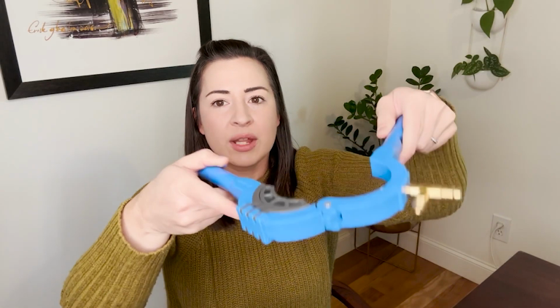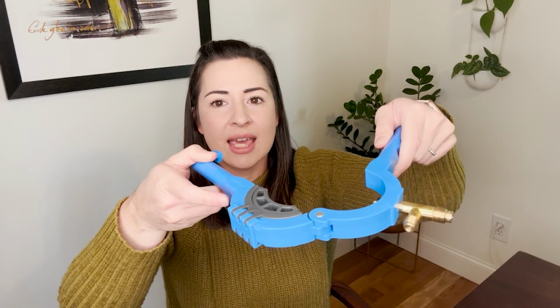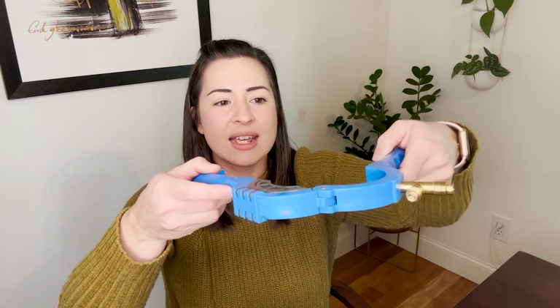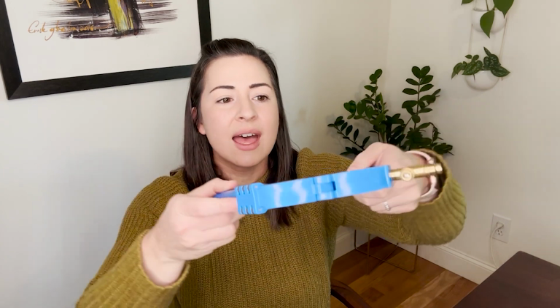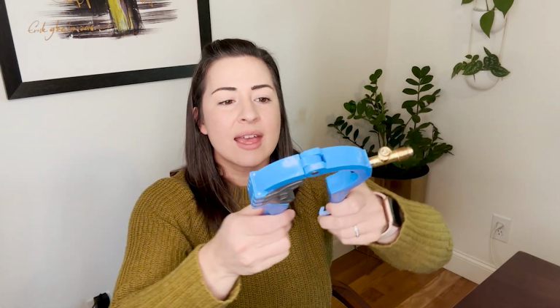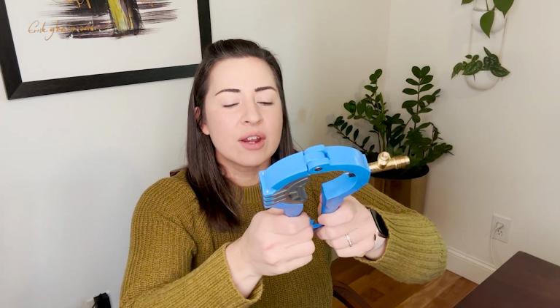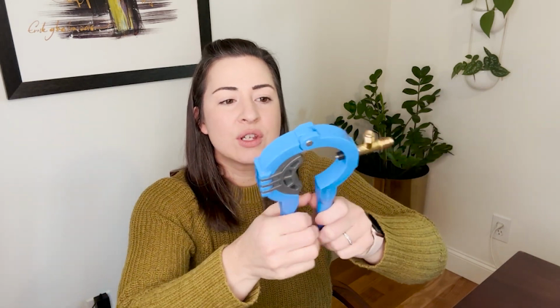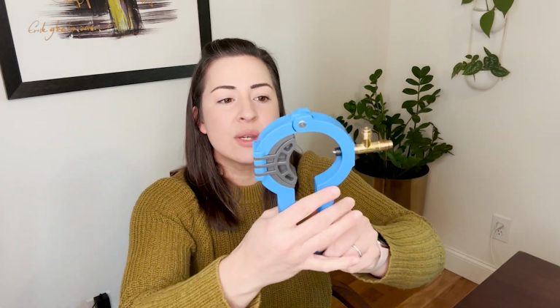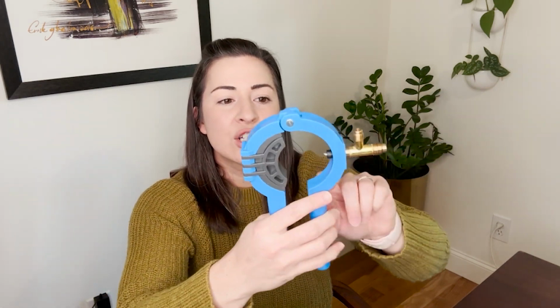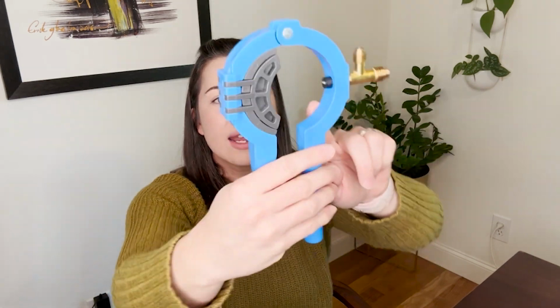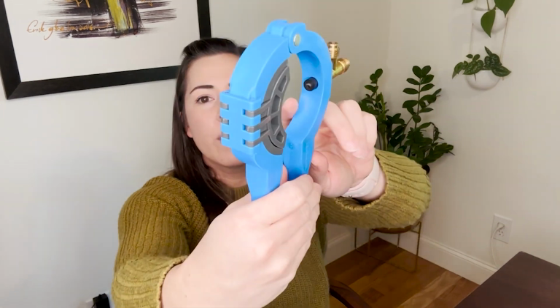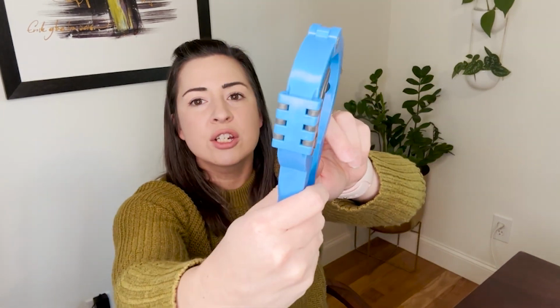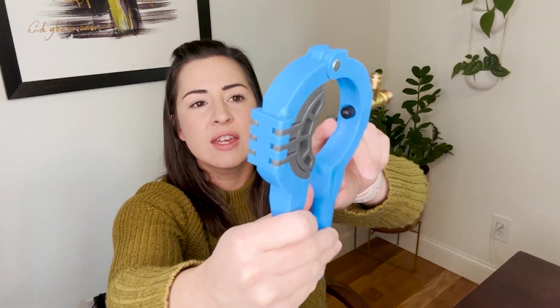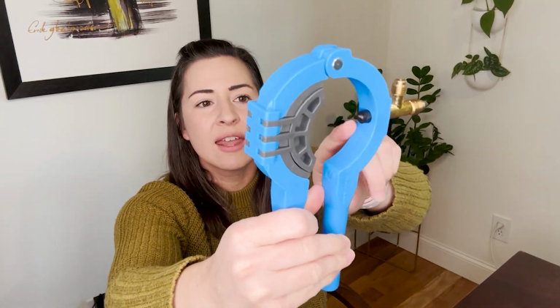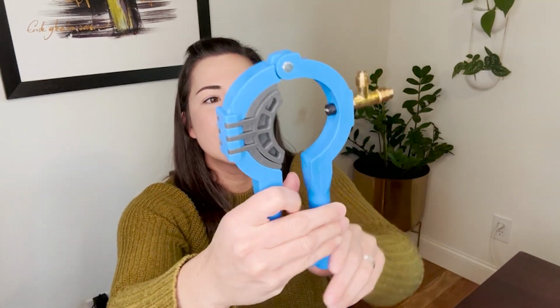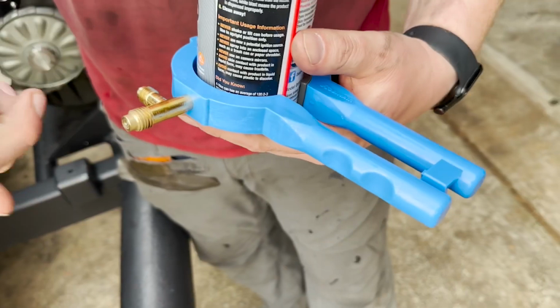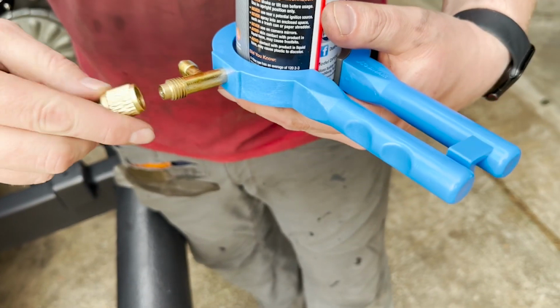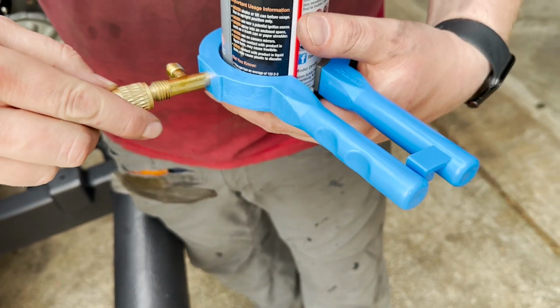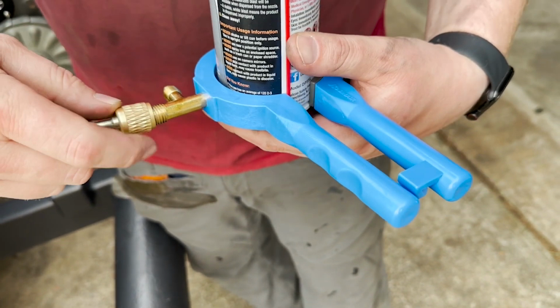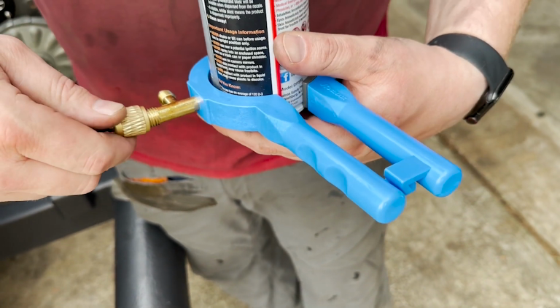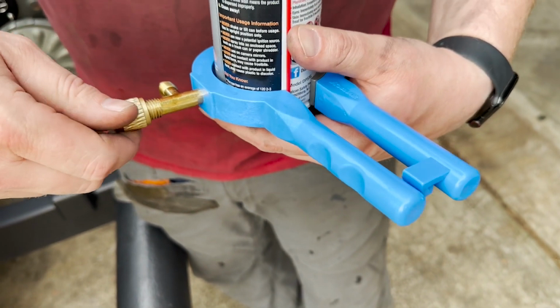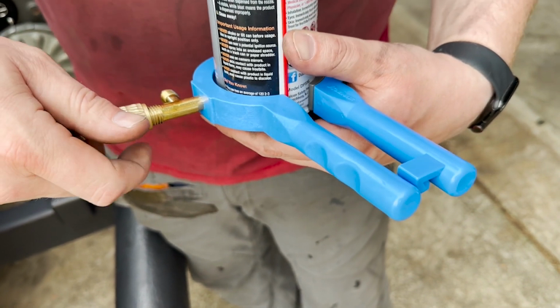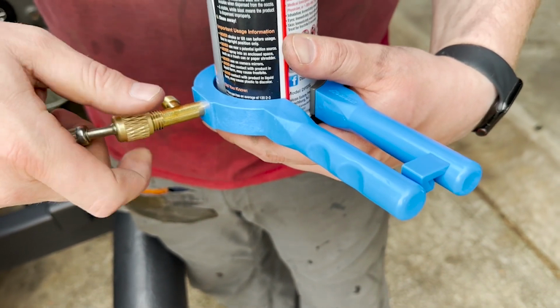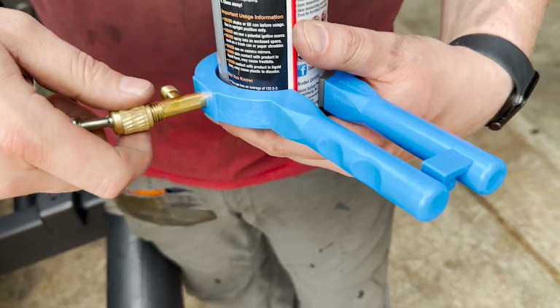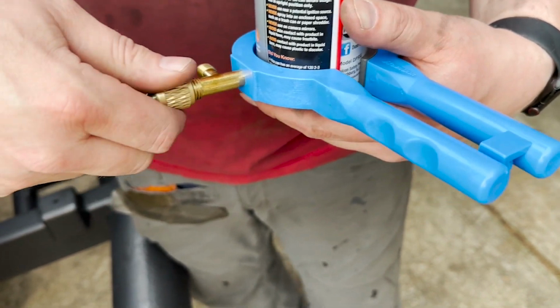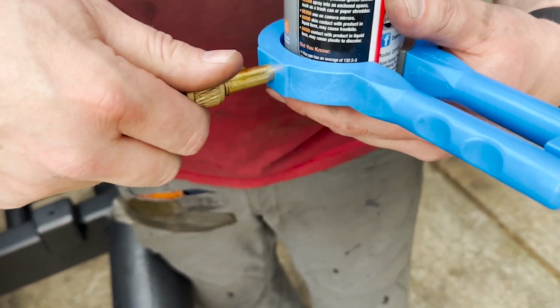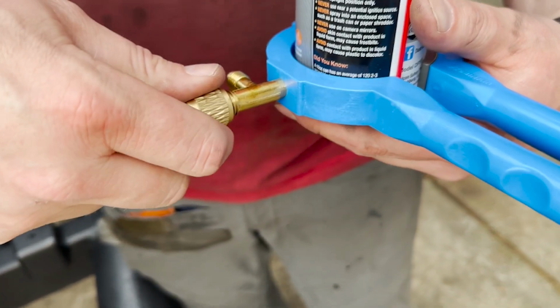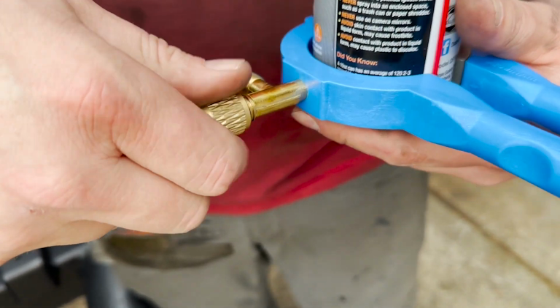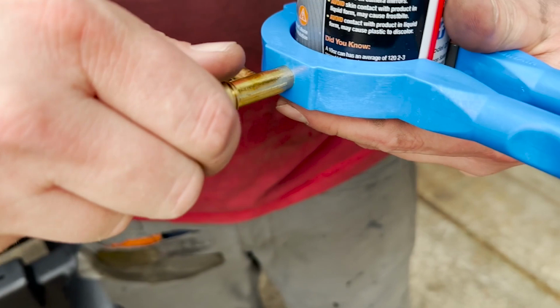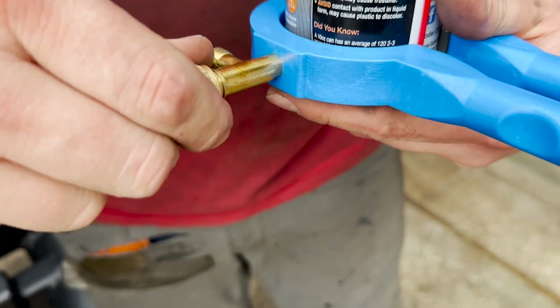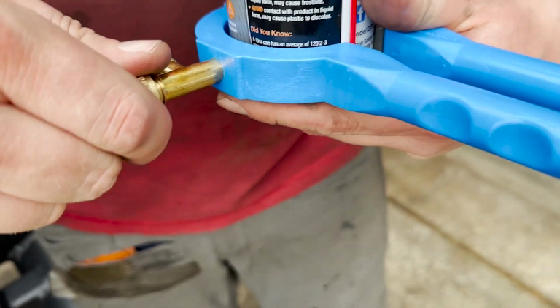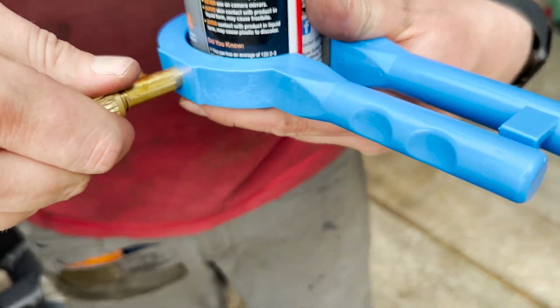You're able to squeeze this shut and it will puncture the can on the side. There are standard fittings here that you're able to attach so you can remove the product.